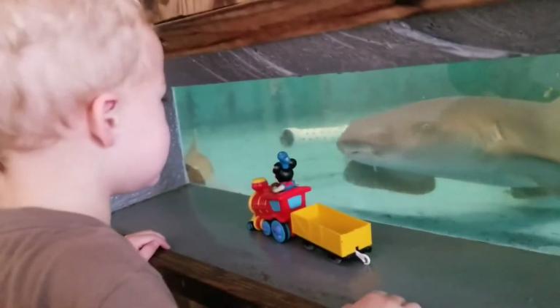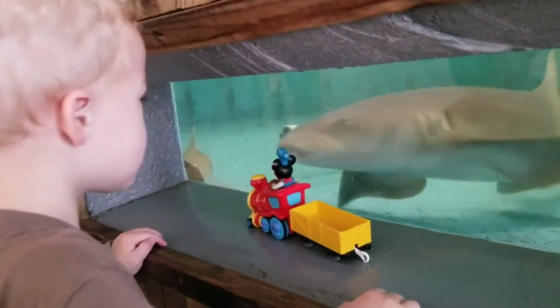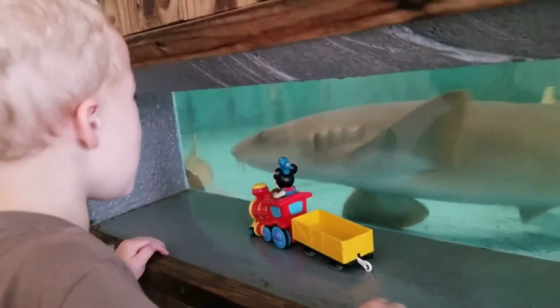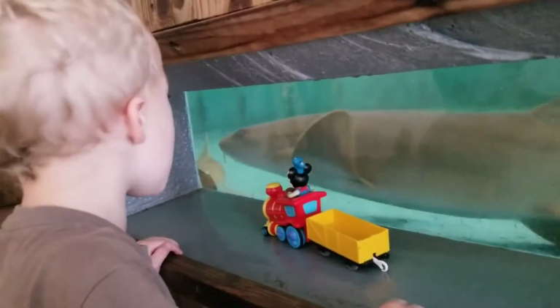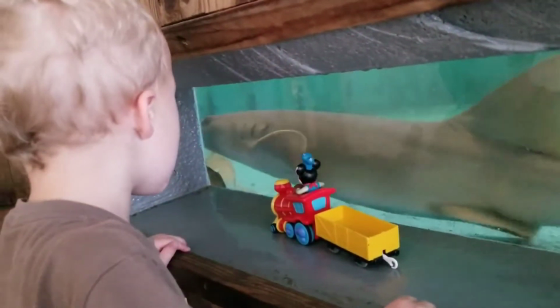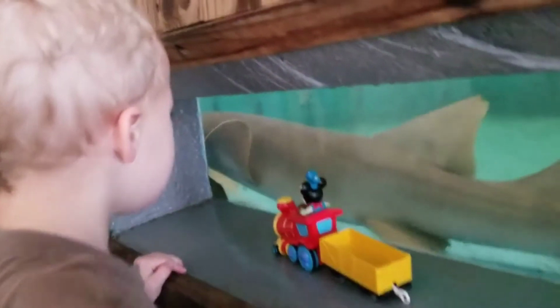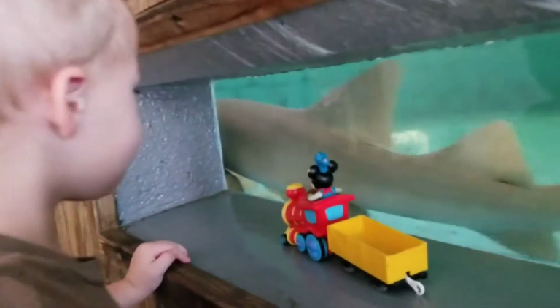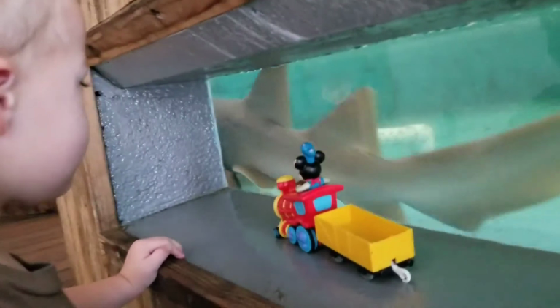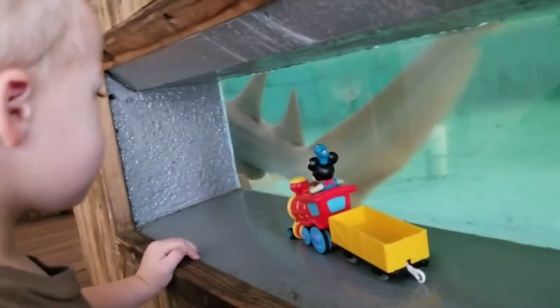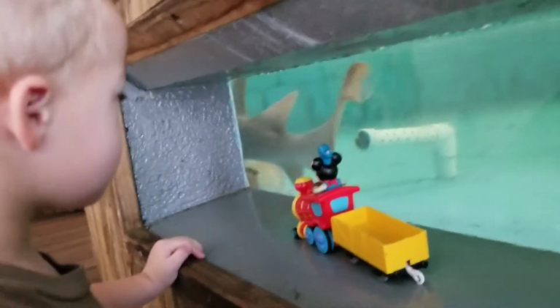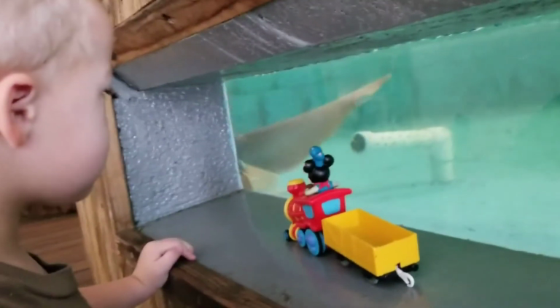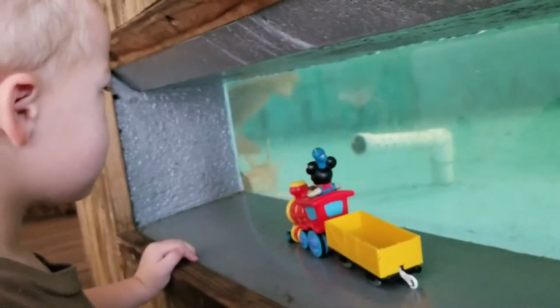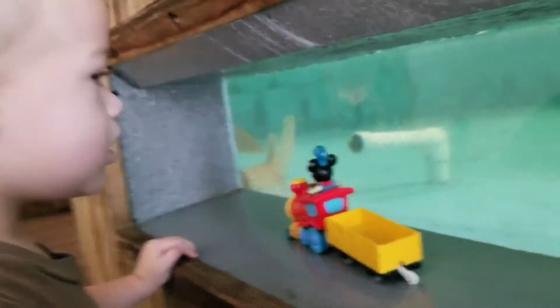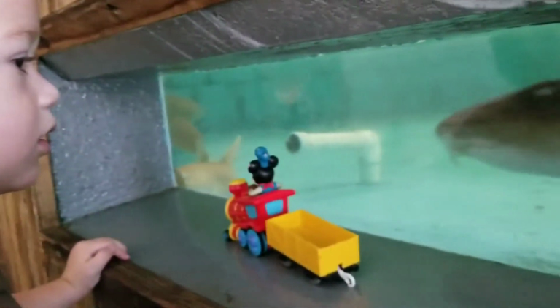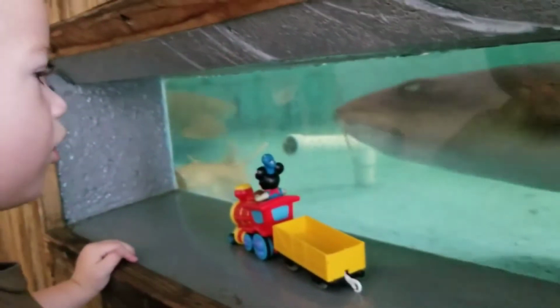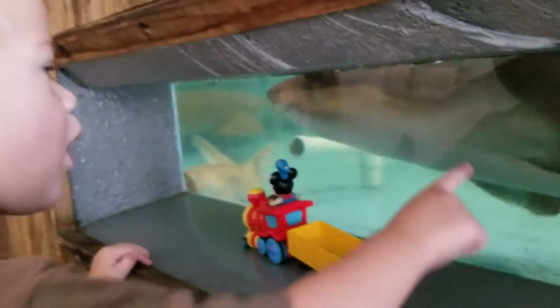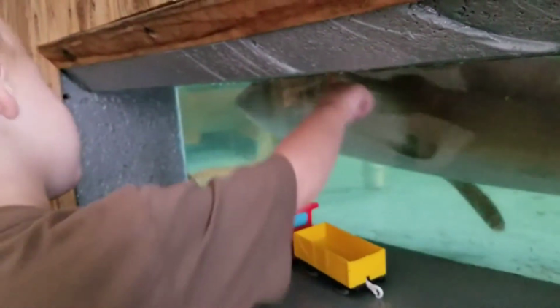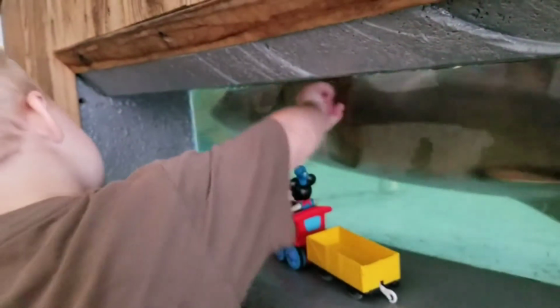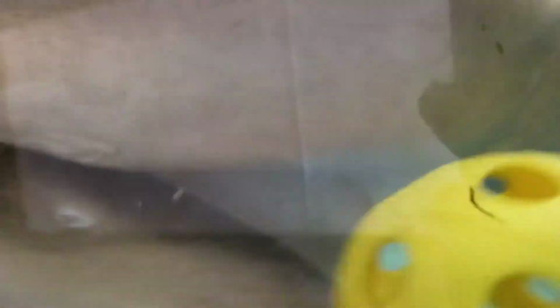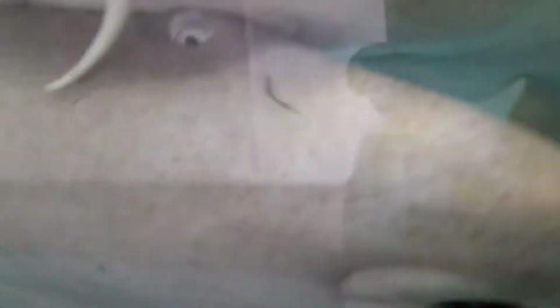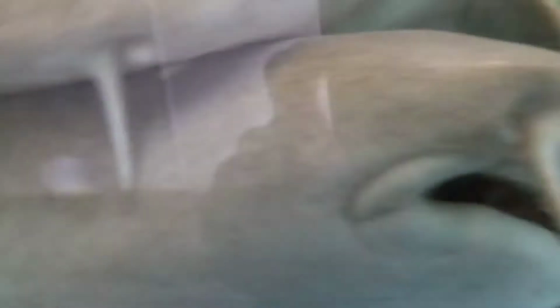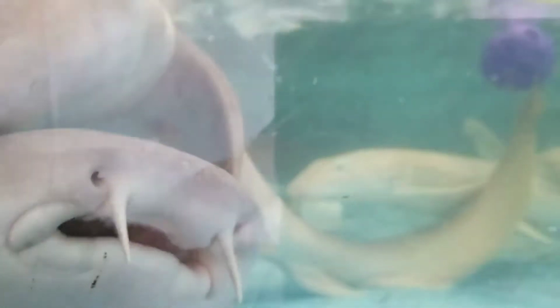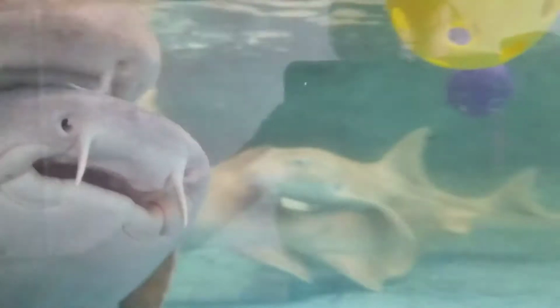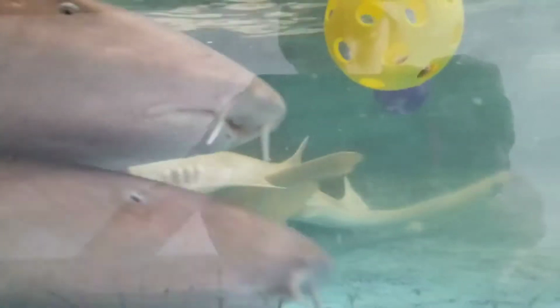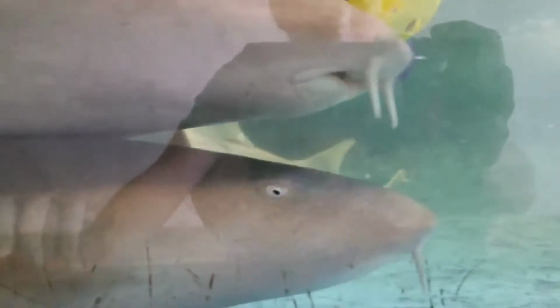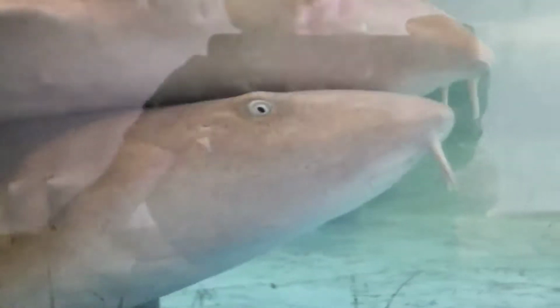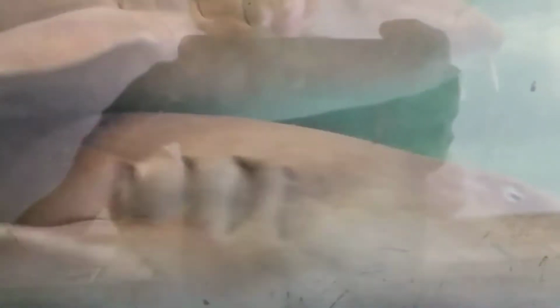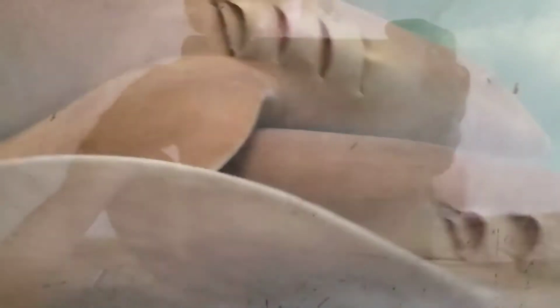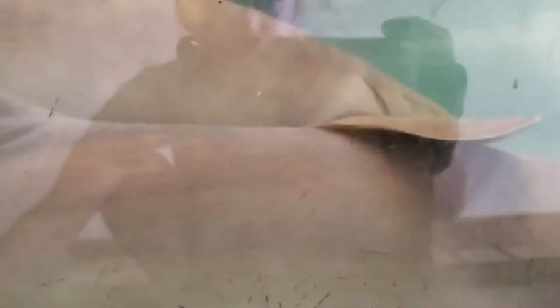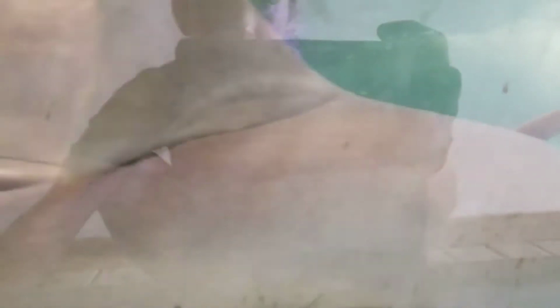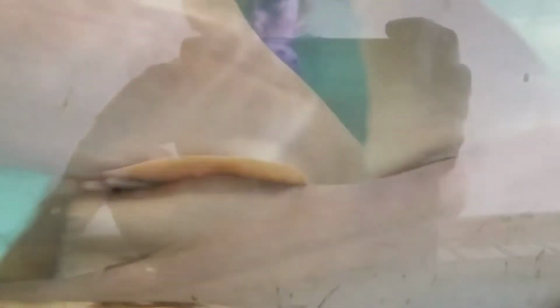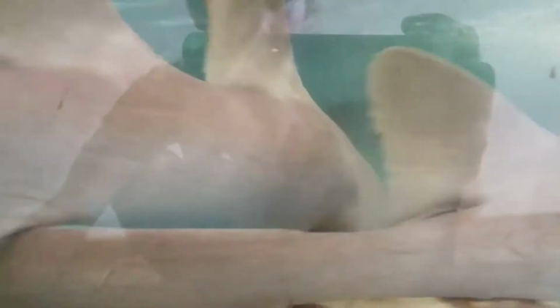Nurse sharks in particular may look a little bit like a vampire, but they're not. They have feelers coming down from their nose called barbels that happen to look a little bit like teeth, but are actually flexible and help those creative sharks find their food.